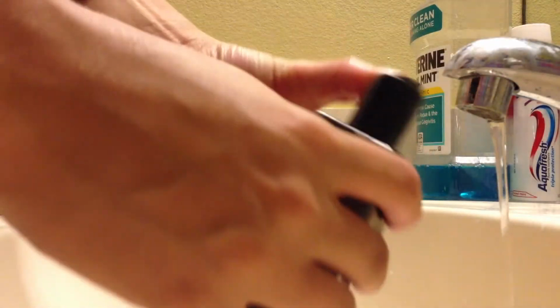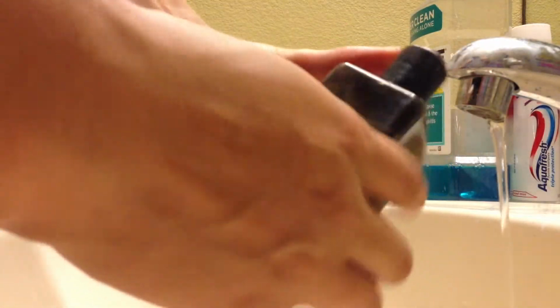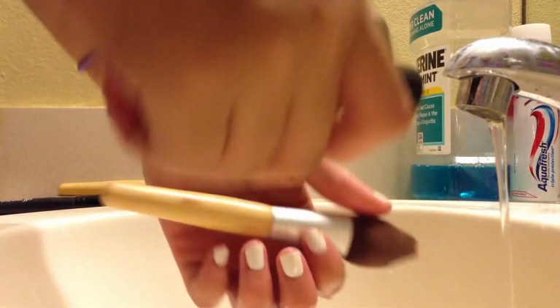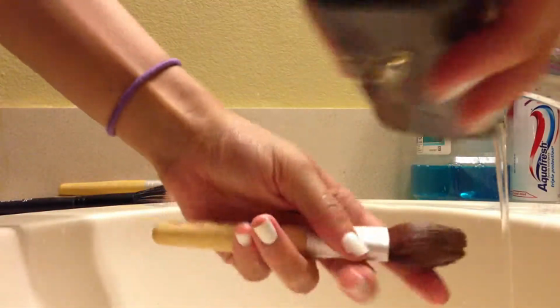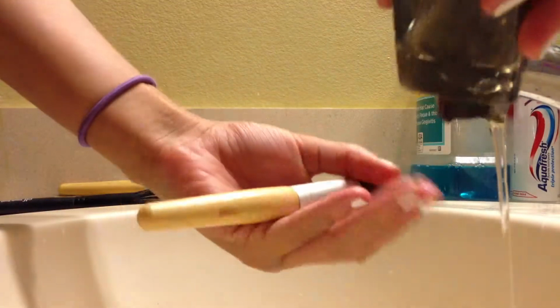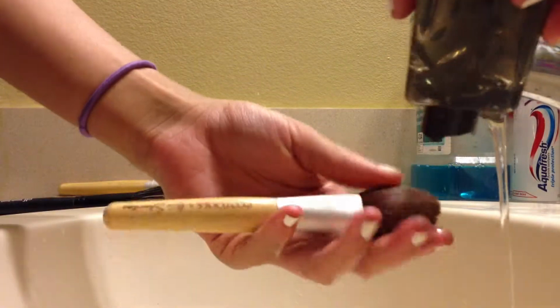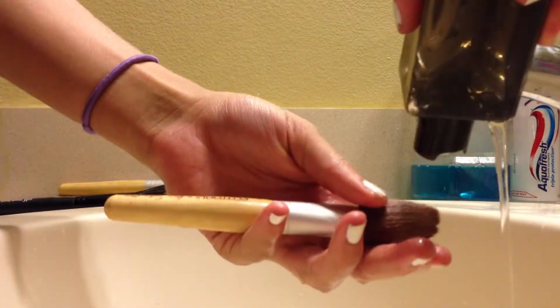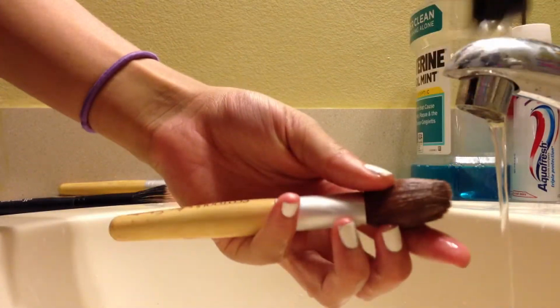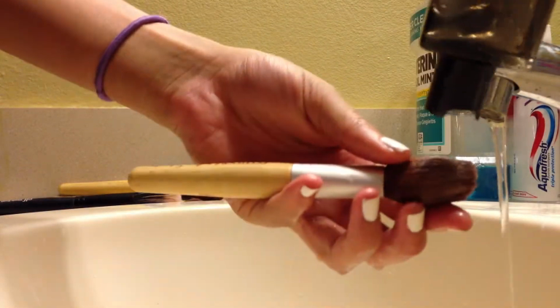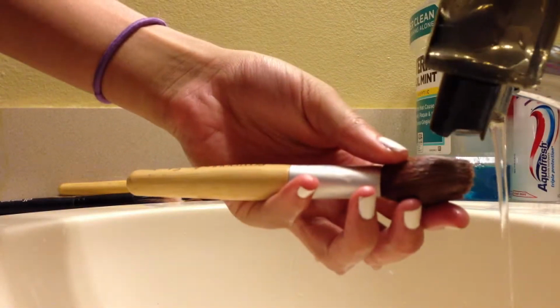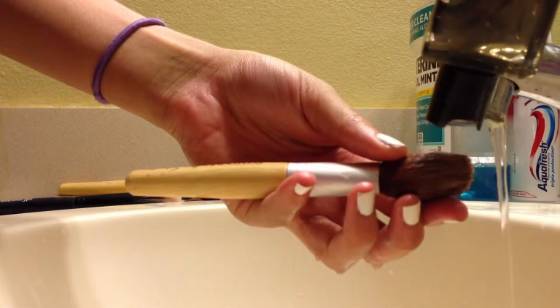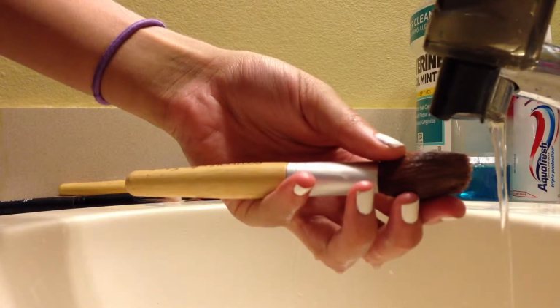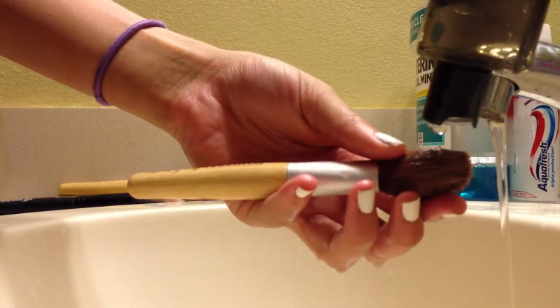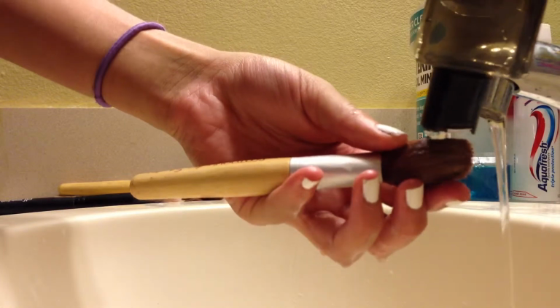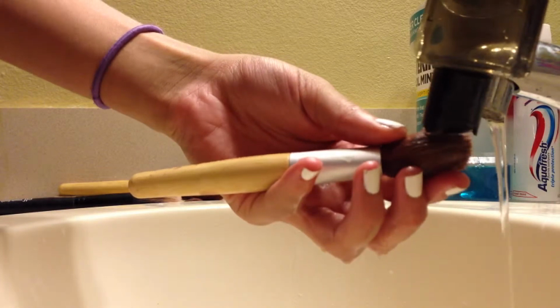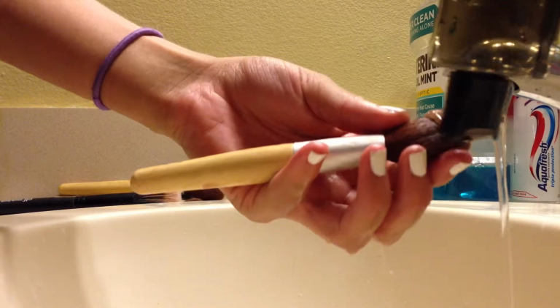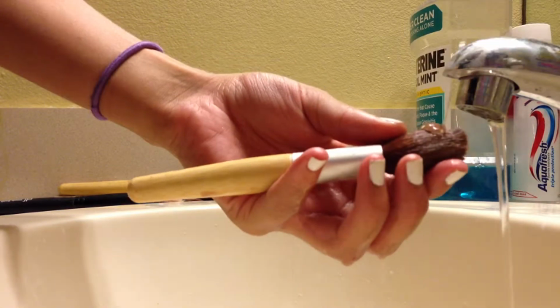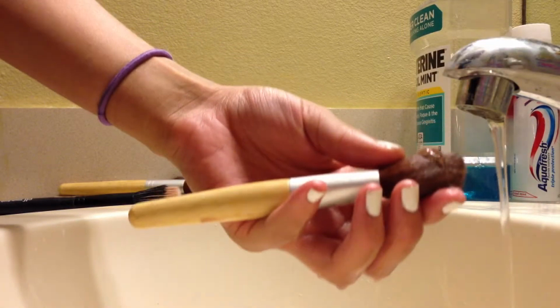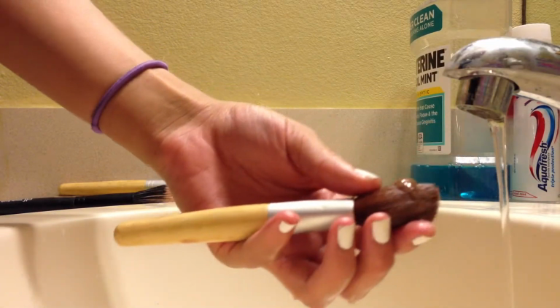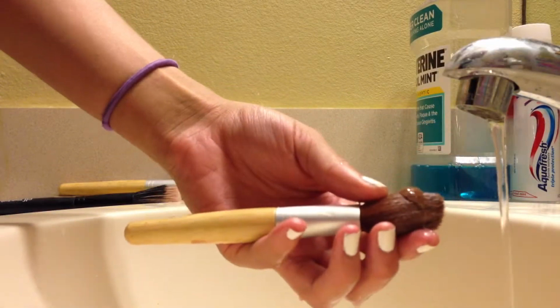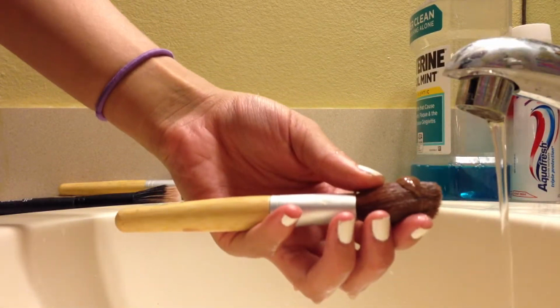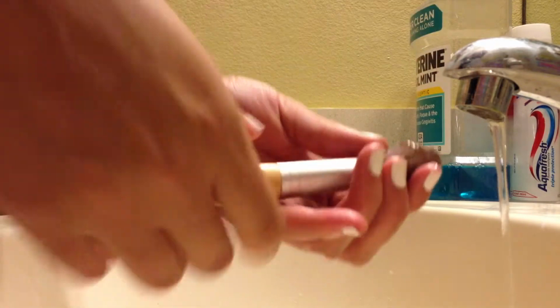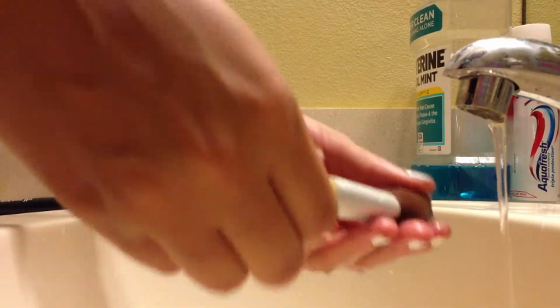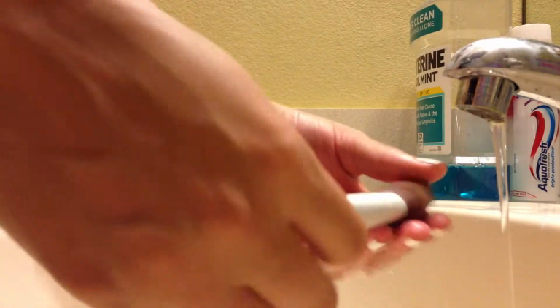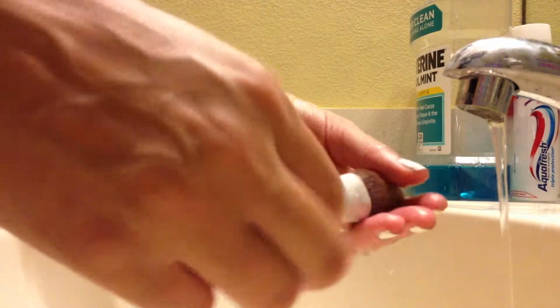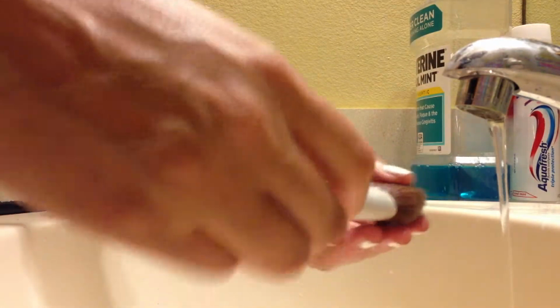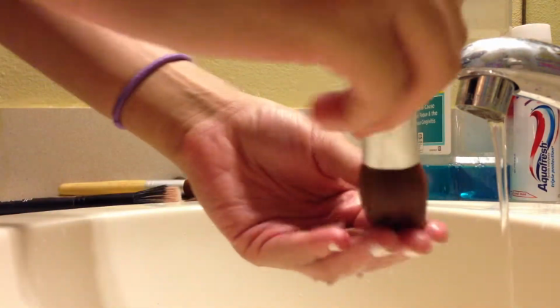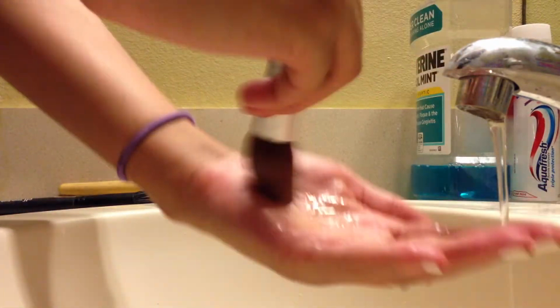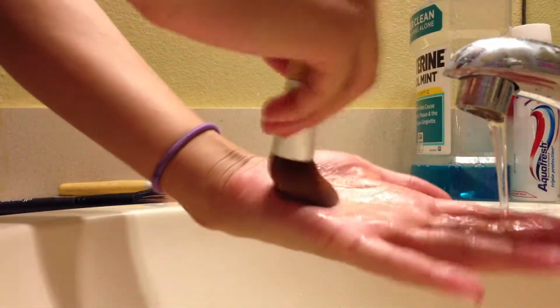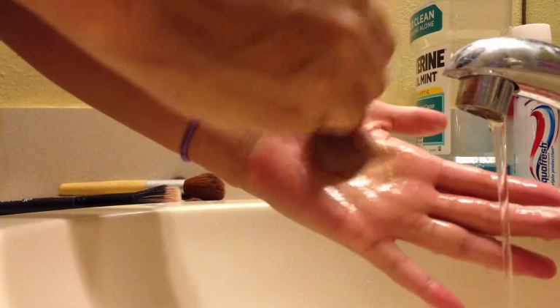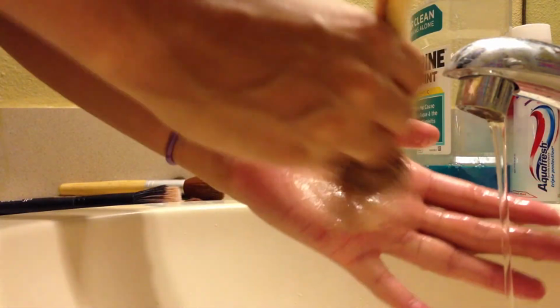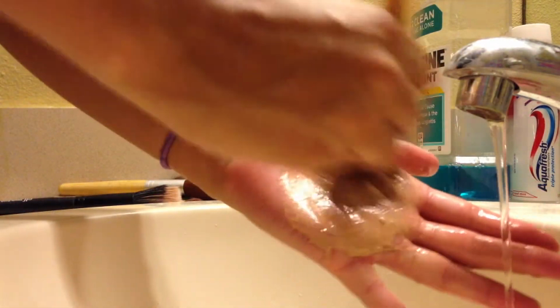For a more deep clean, I use the shampoo for my foundation and blush brushes. They both are antibacterial, so you'd be fine using either one. I'm just going to put some soap on the bristles and then scrub it in my hand, making sure all the dirt and makeup is washed off.